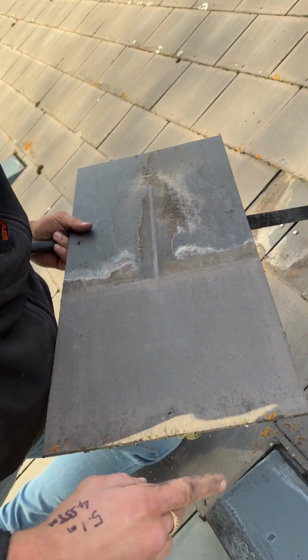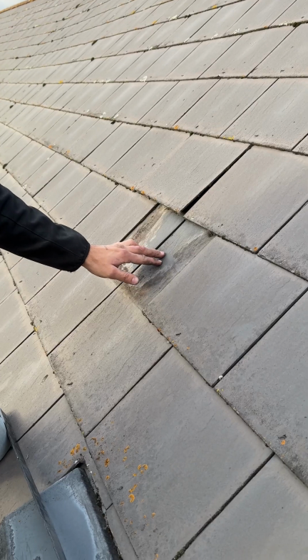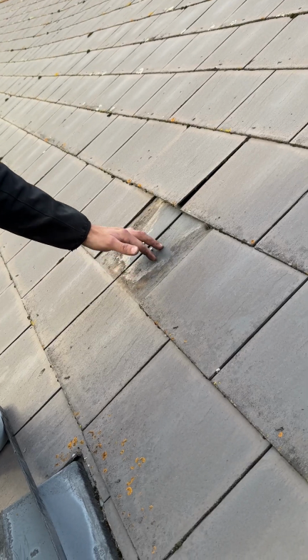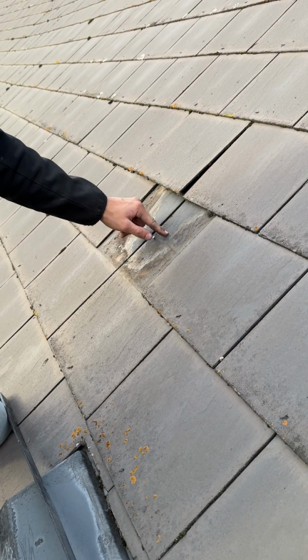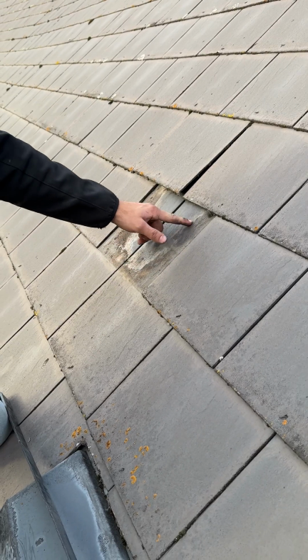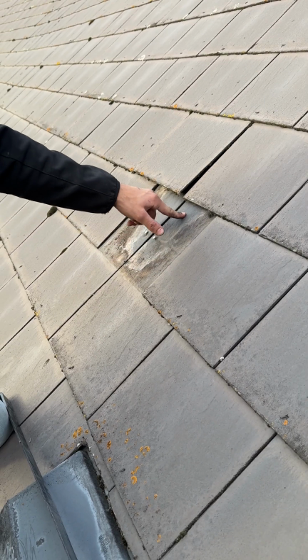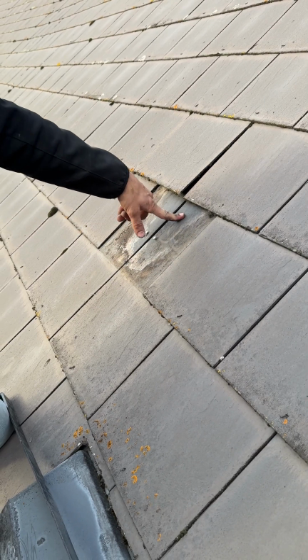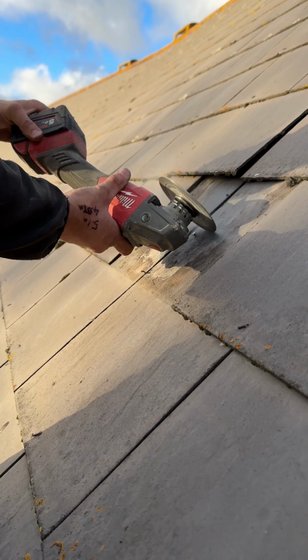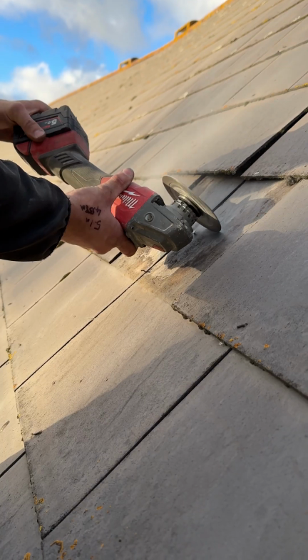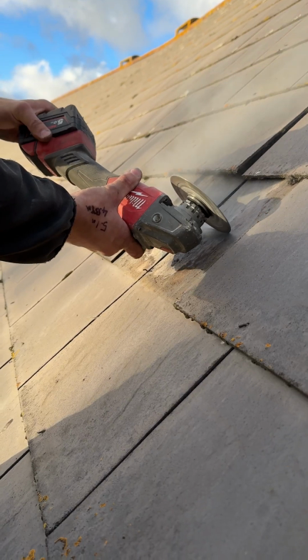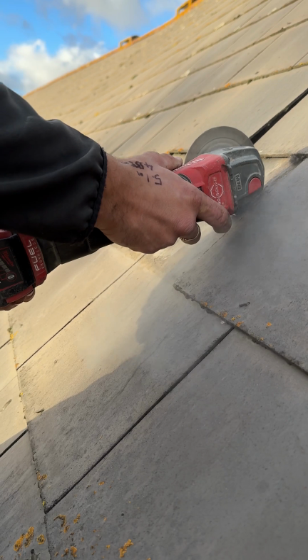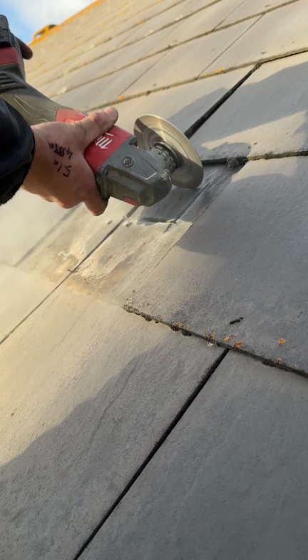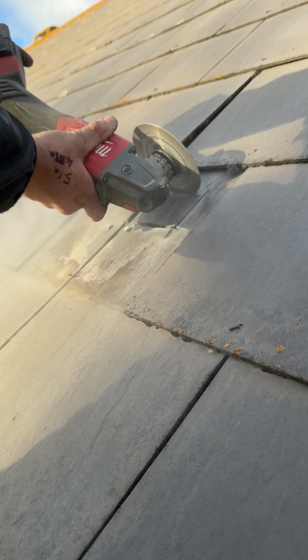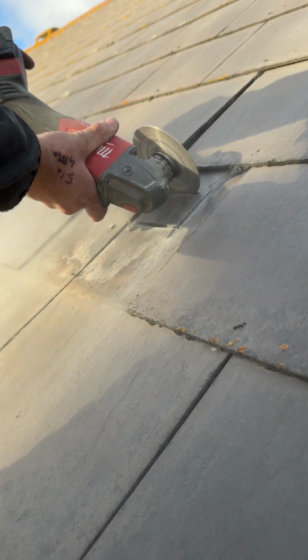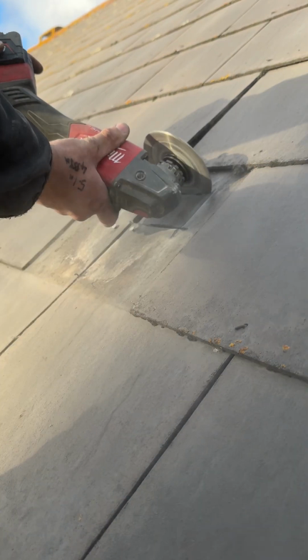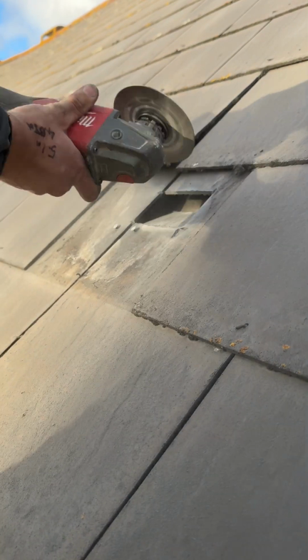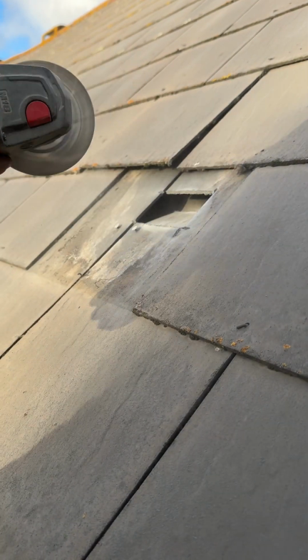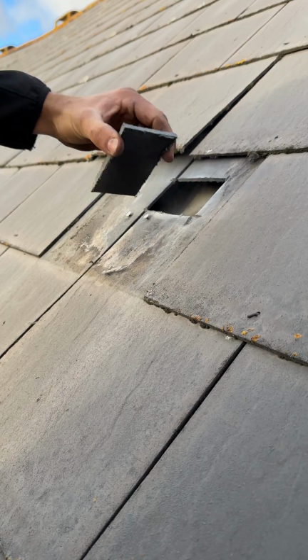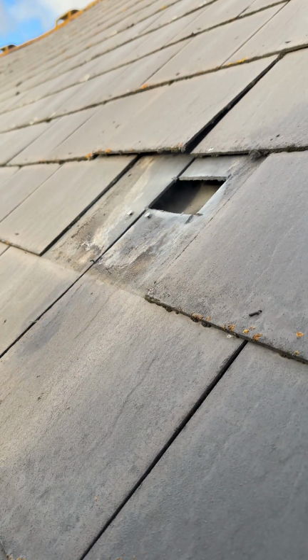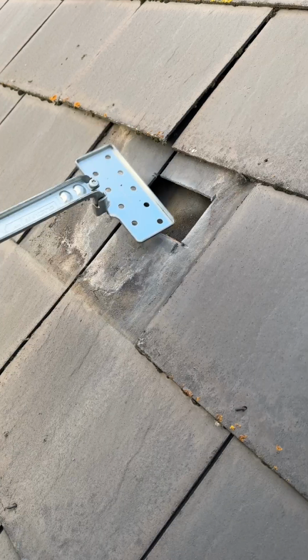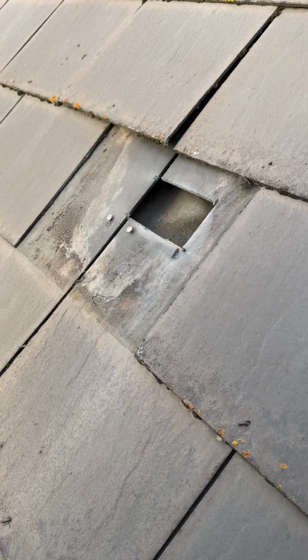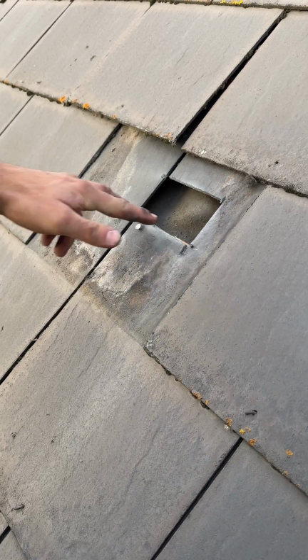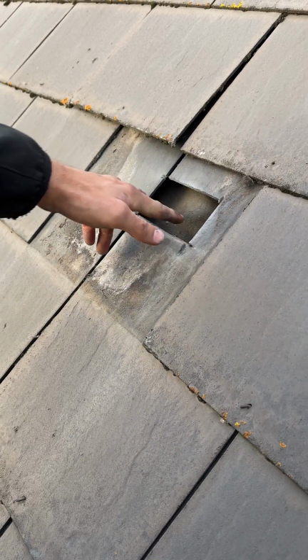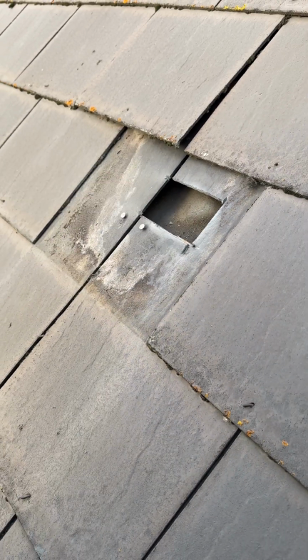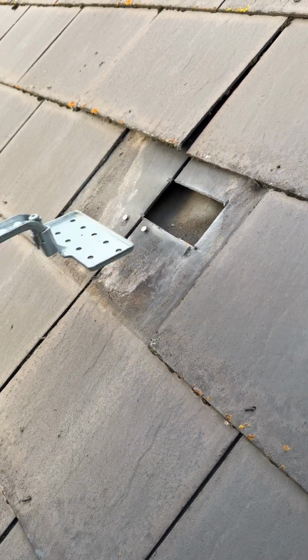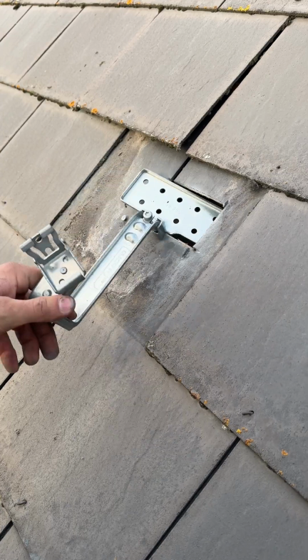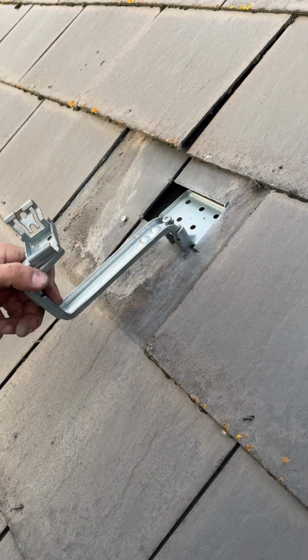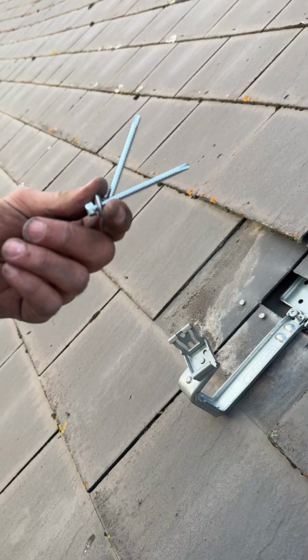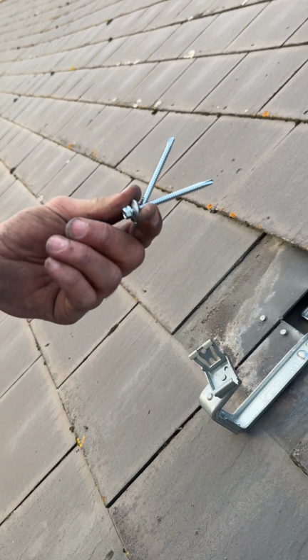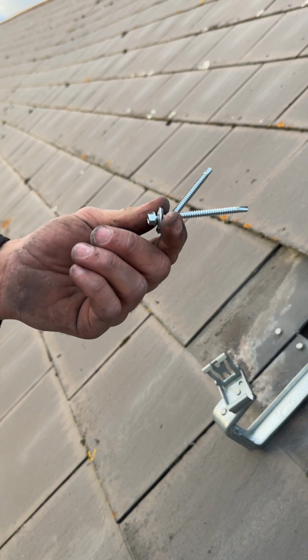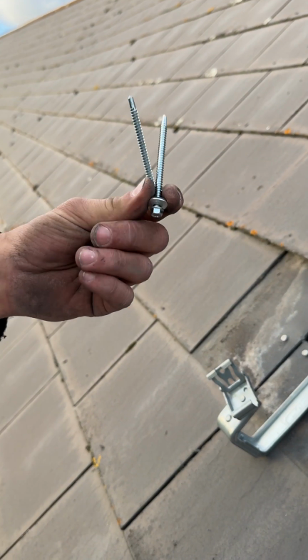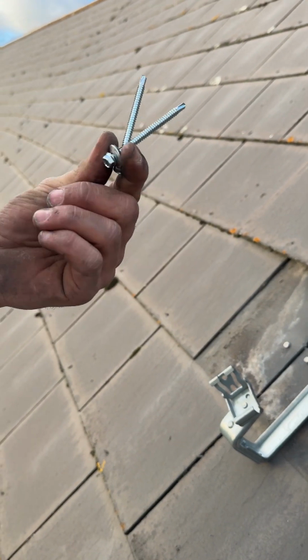Next step, get access to the rafter. Got the rafter here and then you've got your two 75mm flange screws.